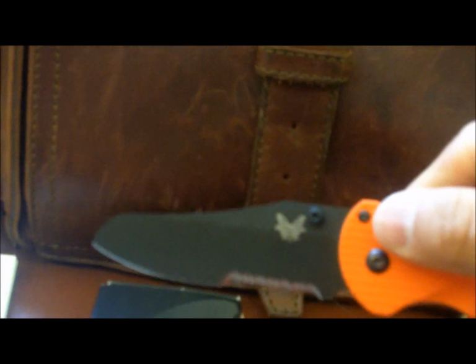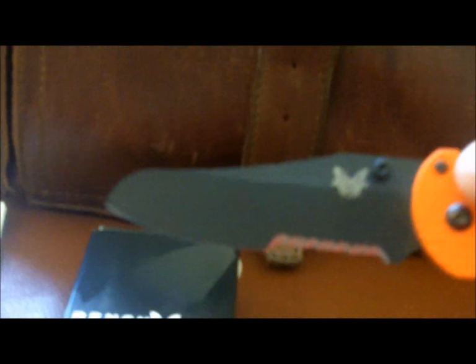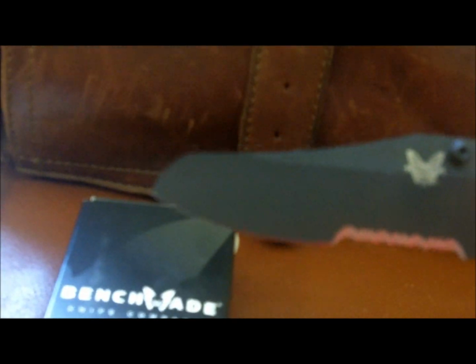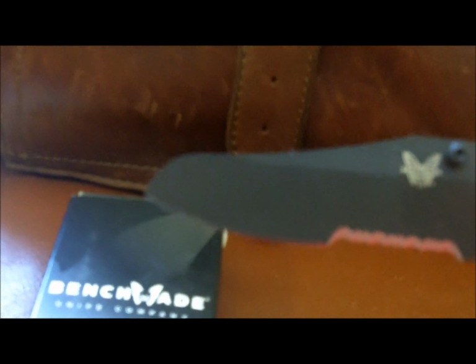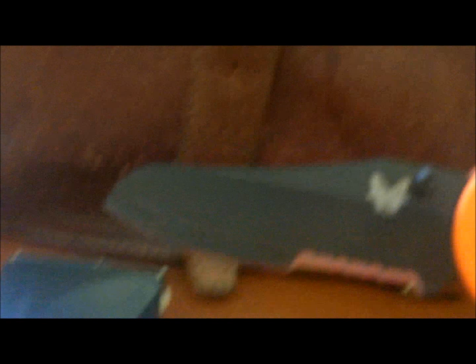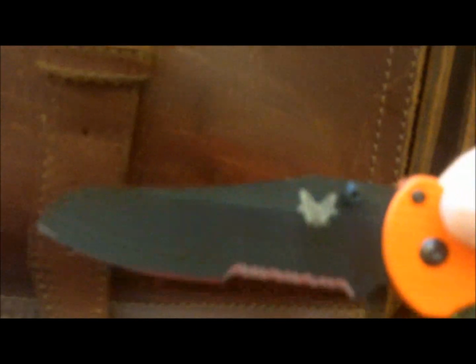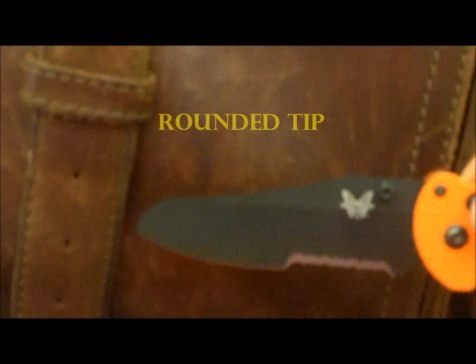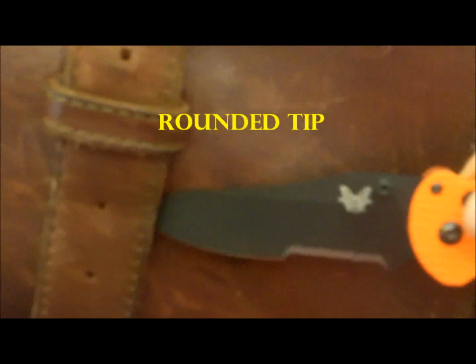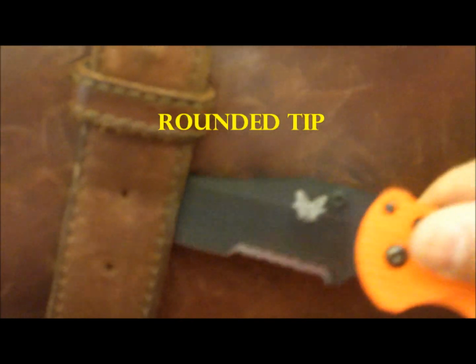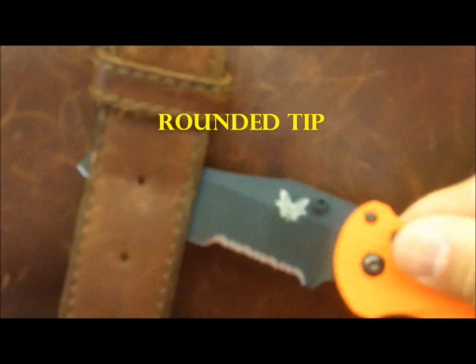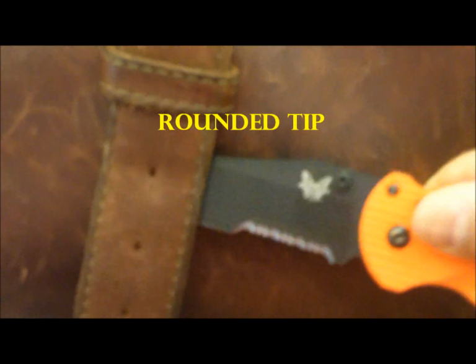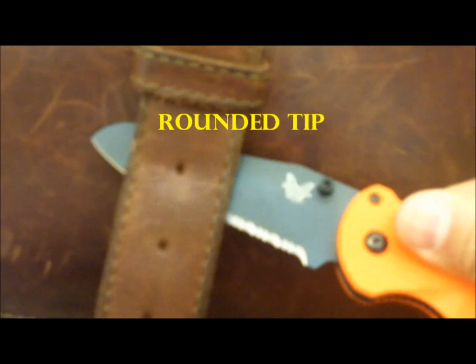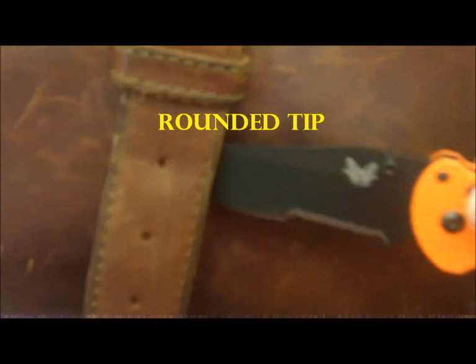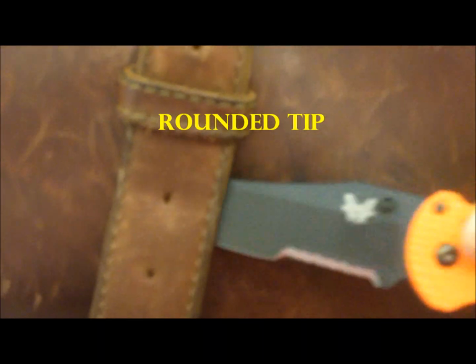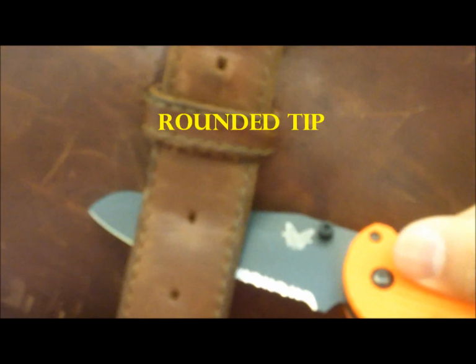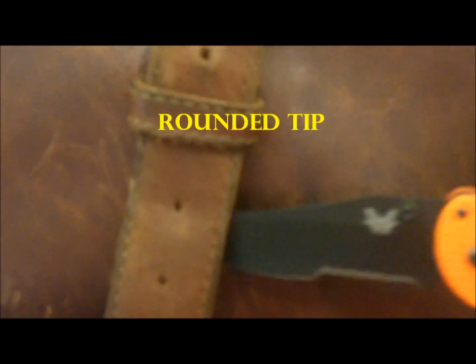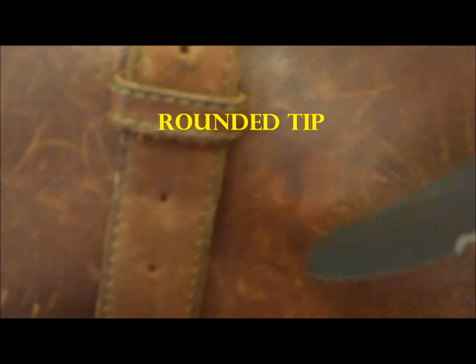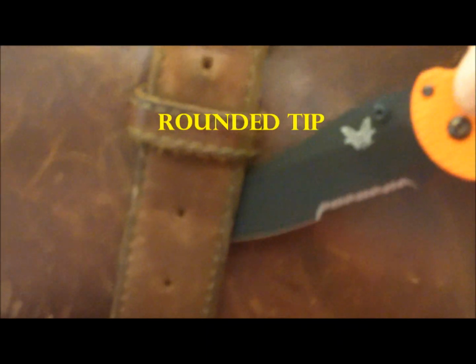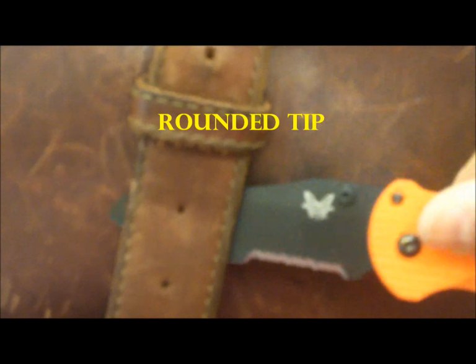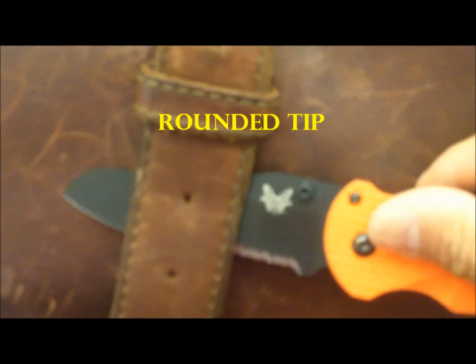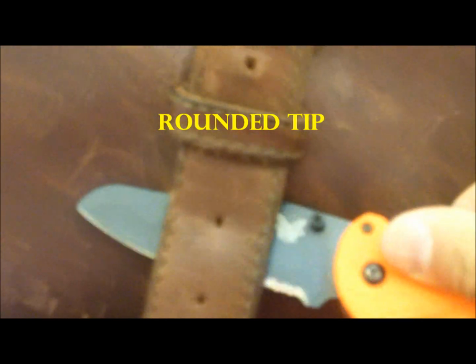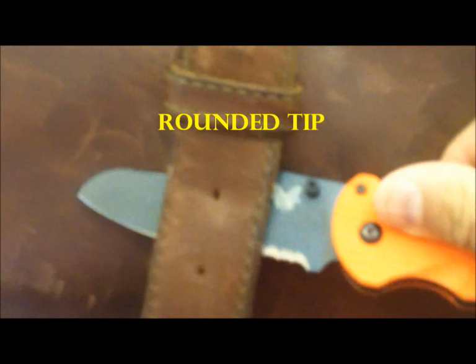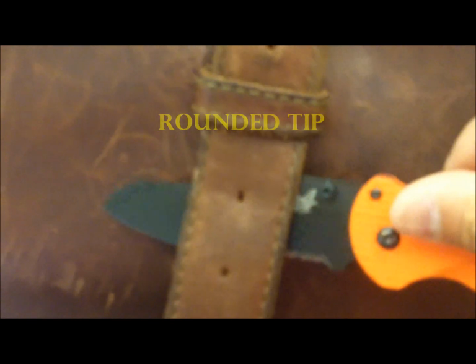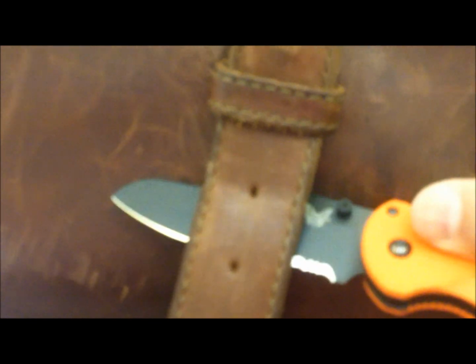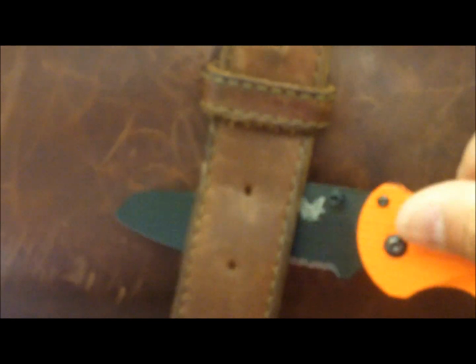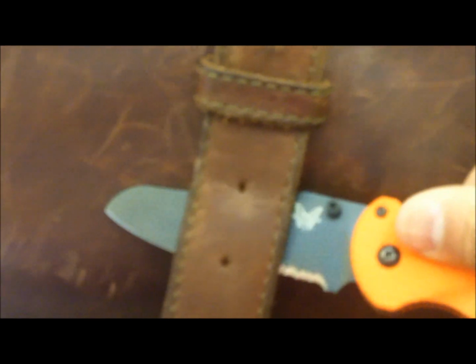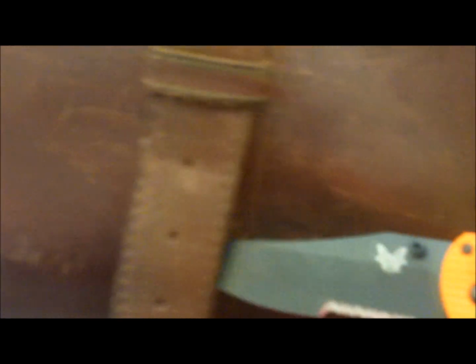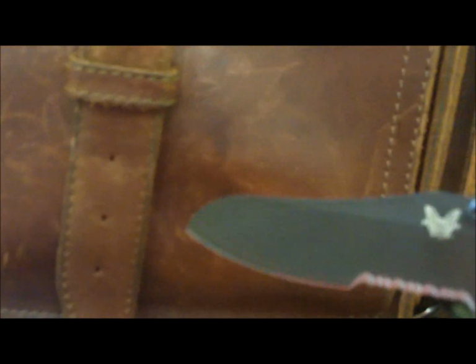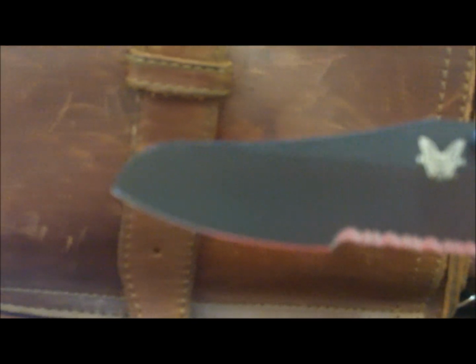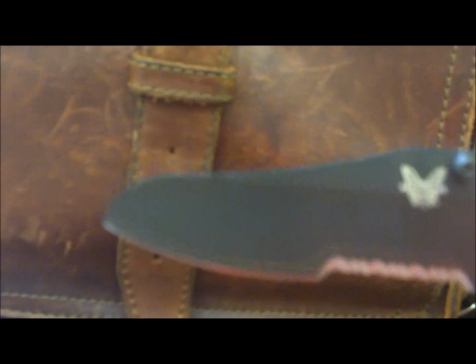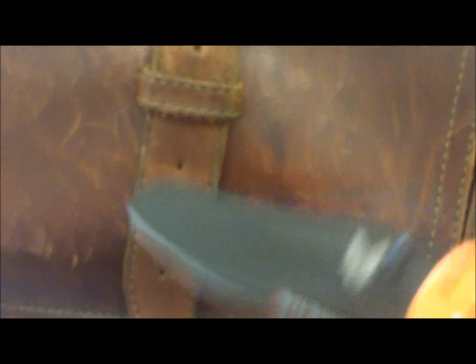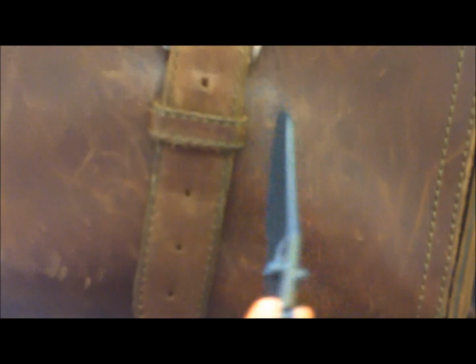You can see the blade has got a rounded edge, so if you're getting underneath something and you need to cut like a seat belt that way, you can get in without stabbing somebody or ripping into things. That's what's nice about that tip on it.